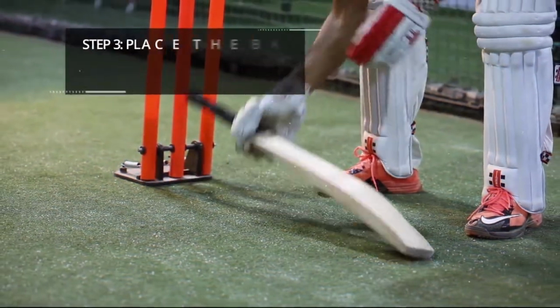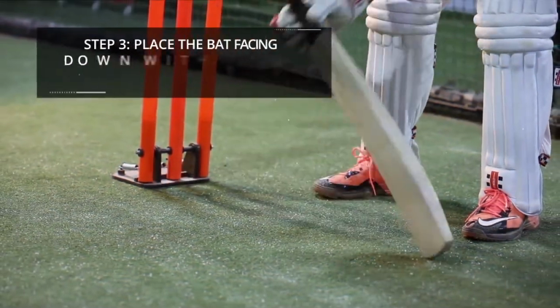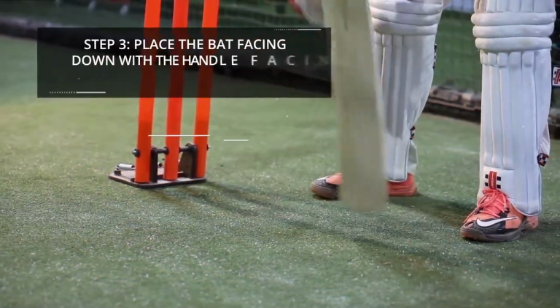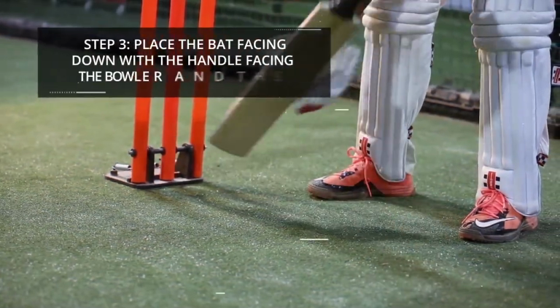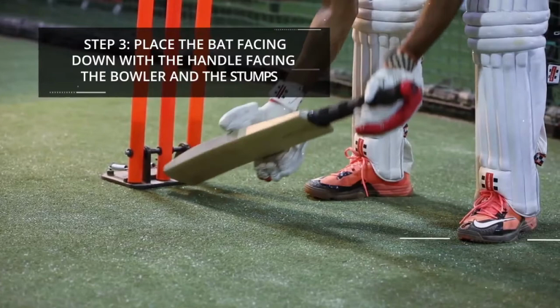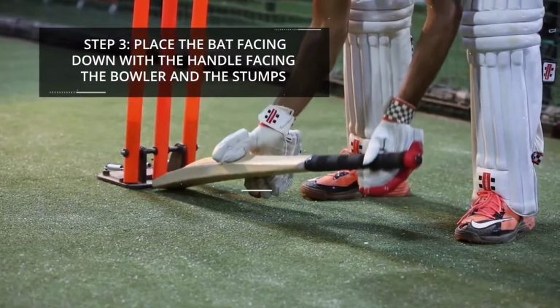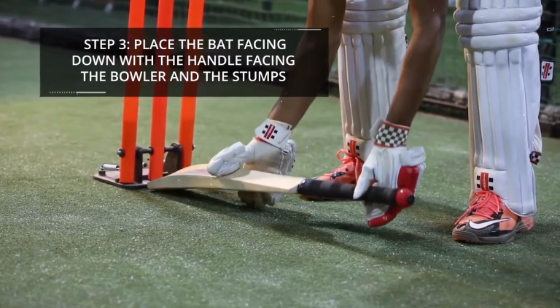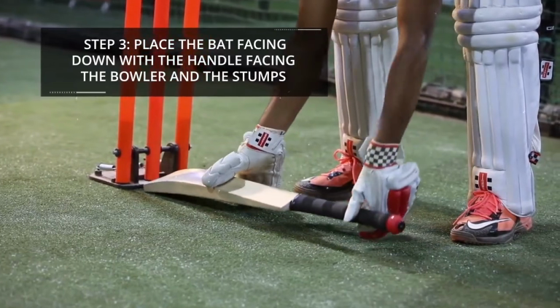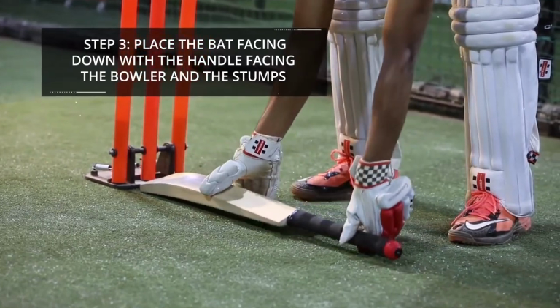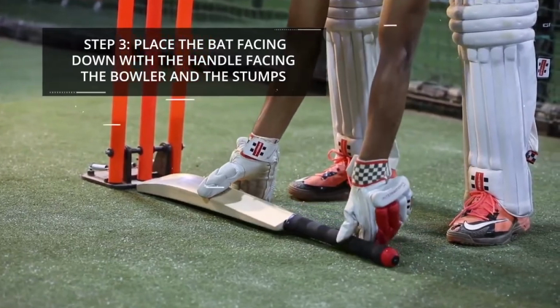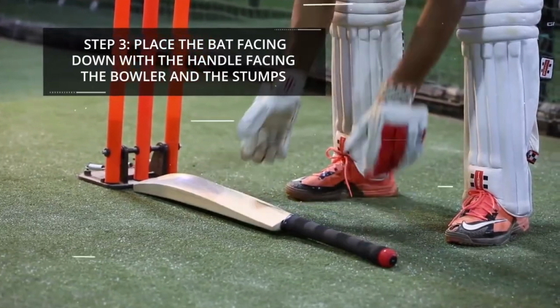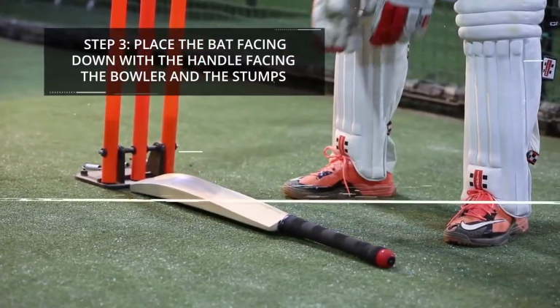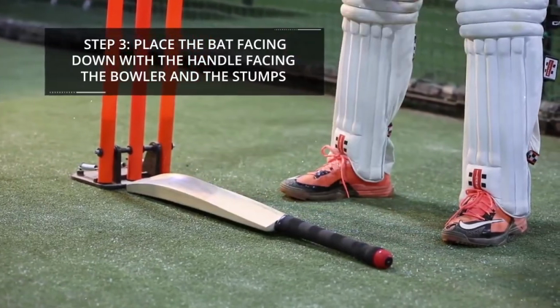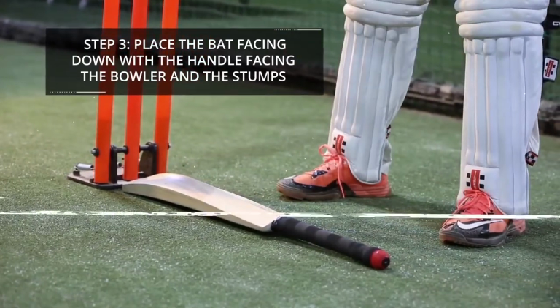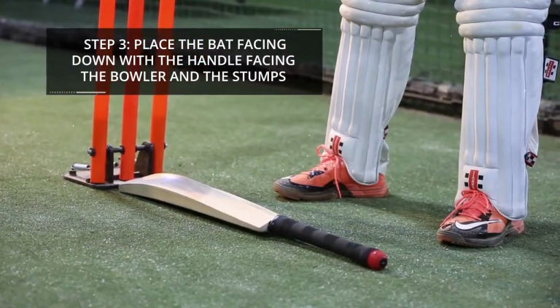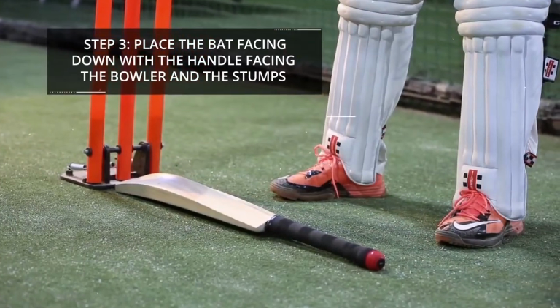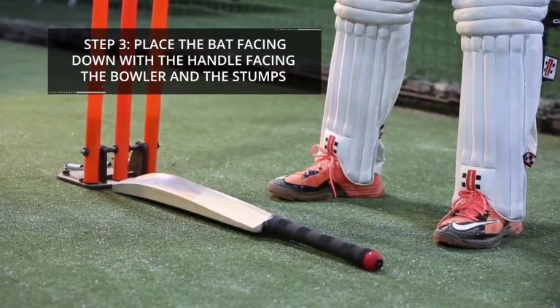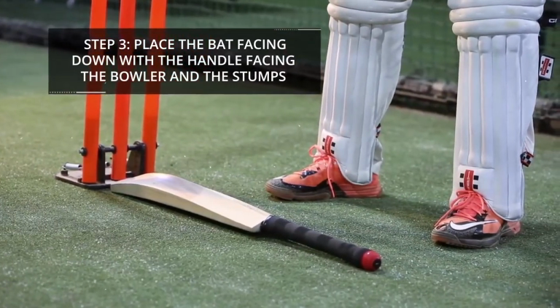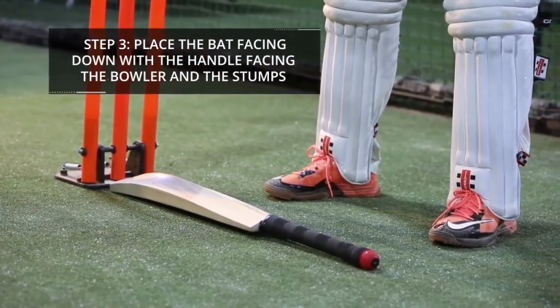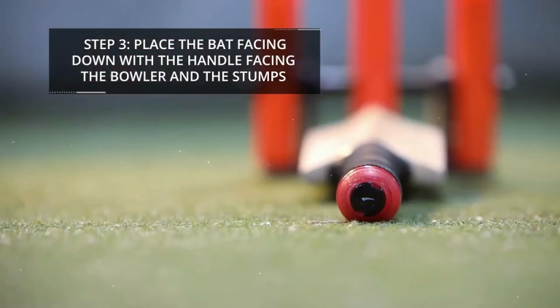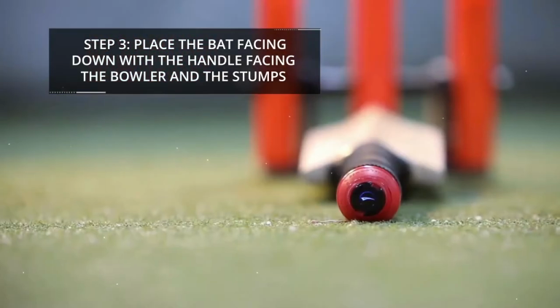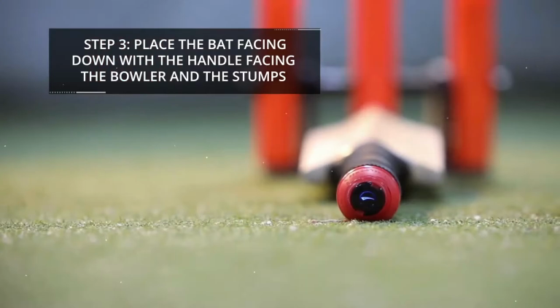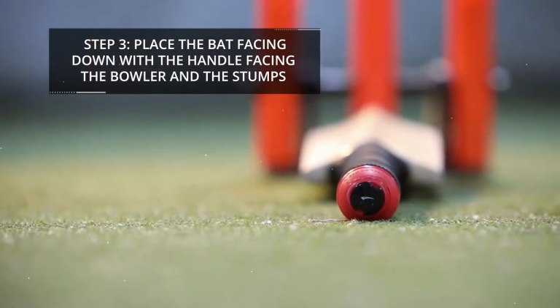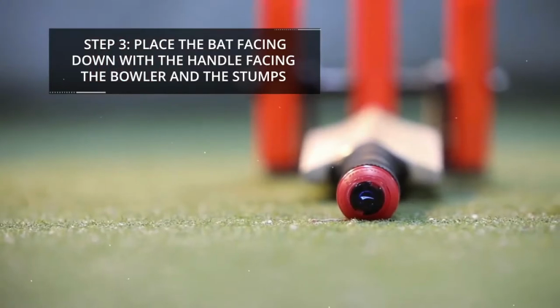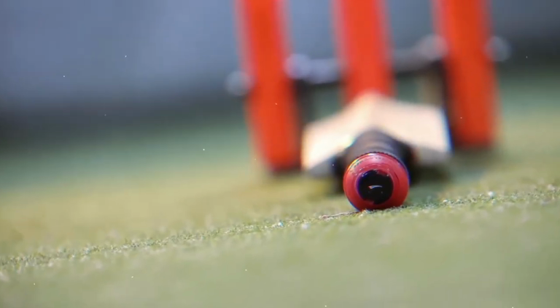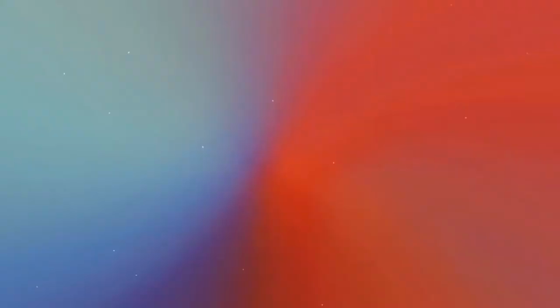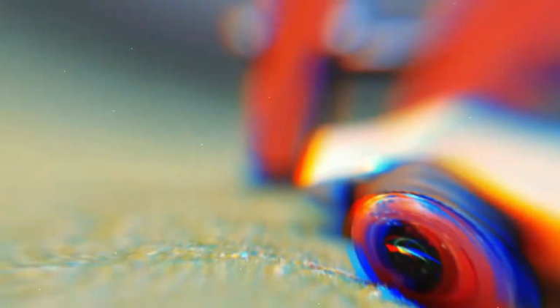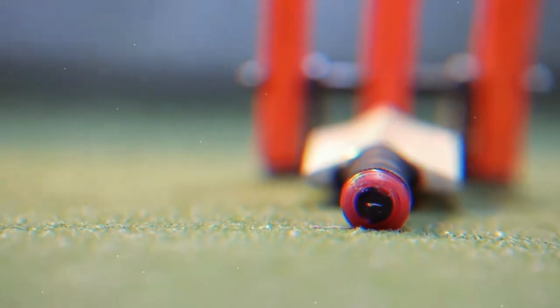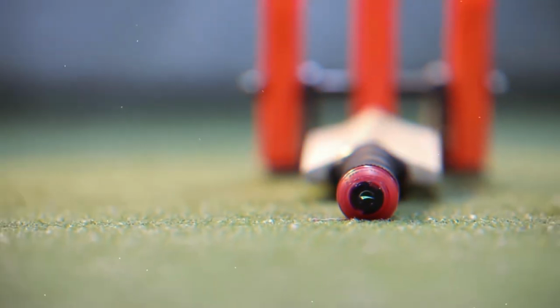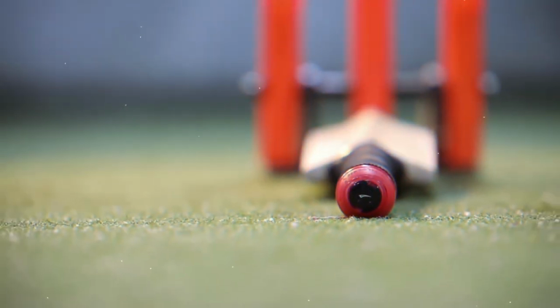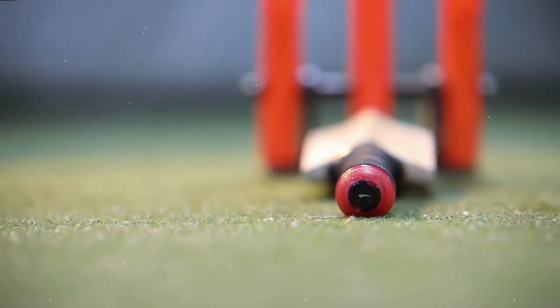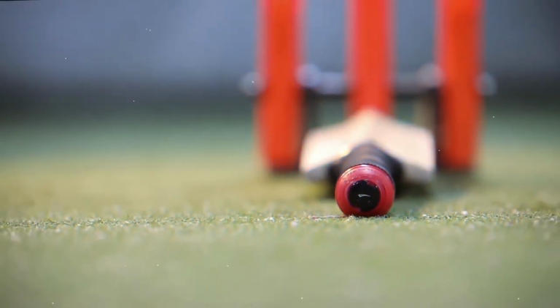Step 3: Place the bat facing down with the handle facing the bowler and the stumps. Your bat sense is now successfully calibrated.